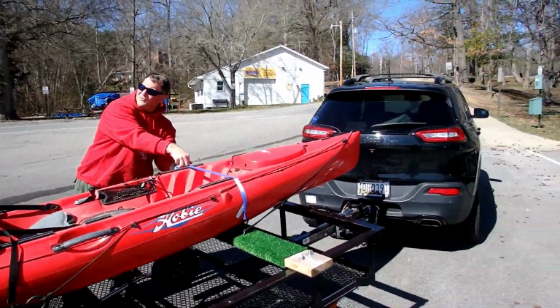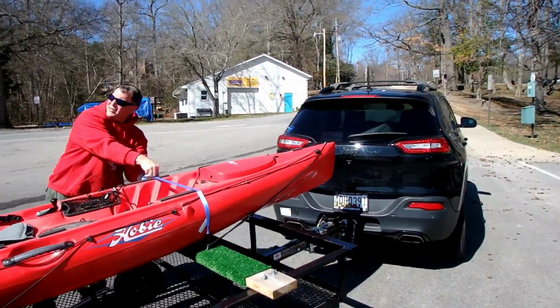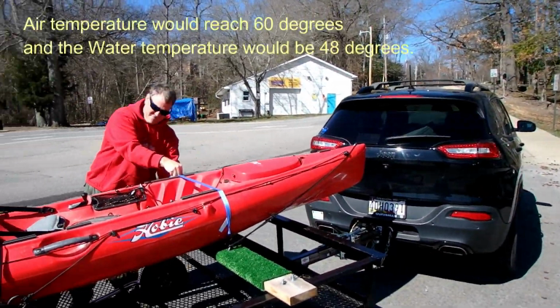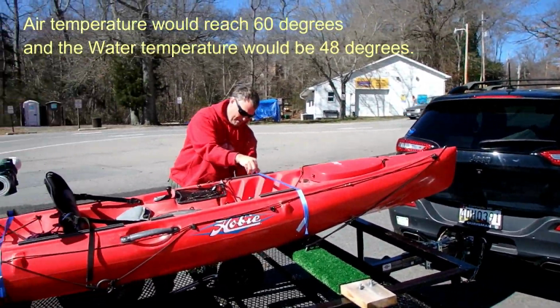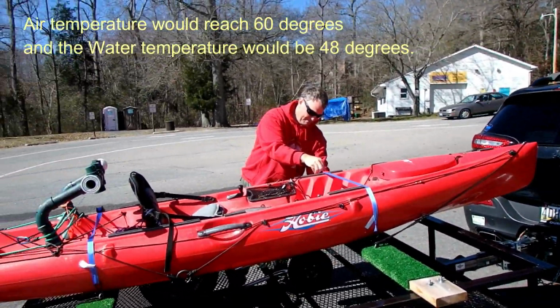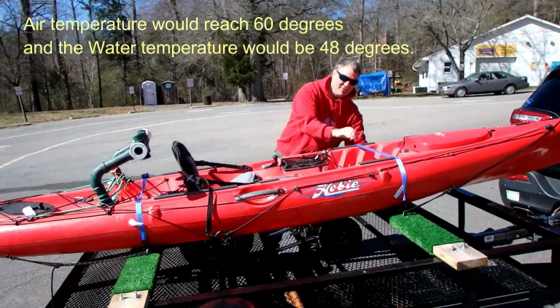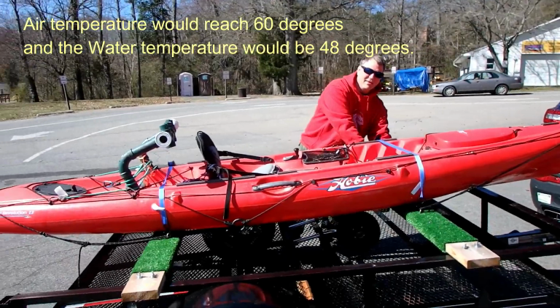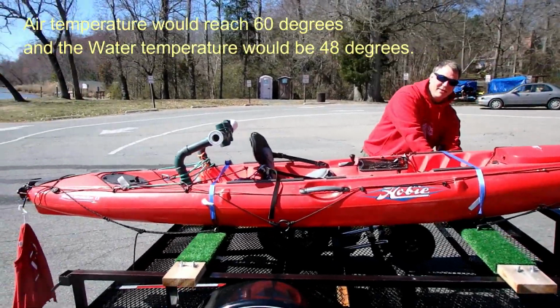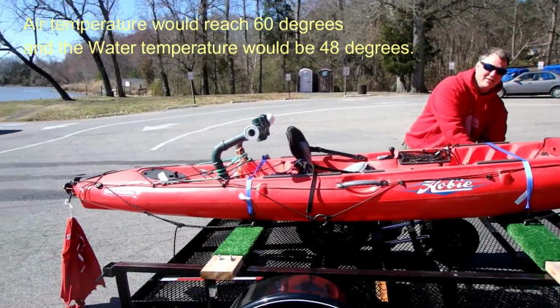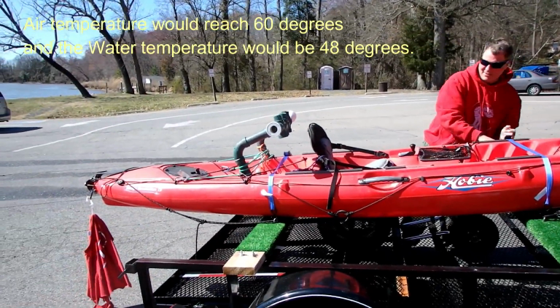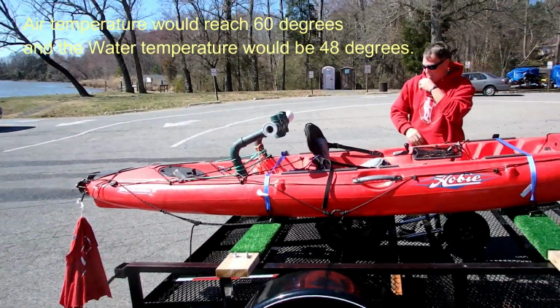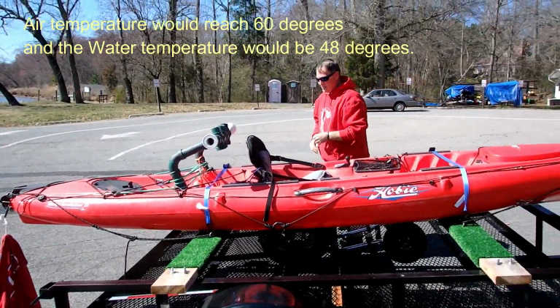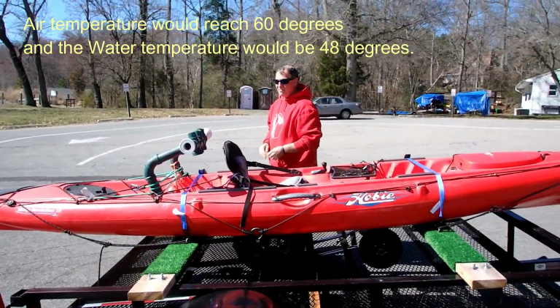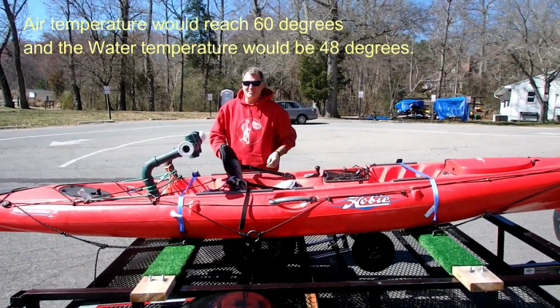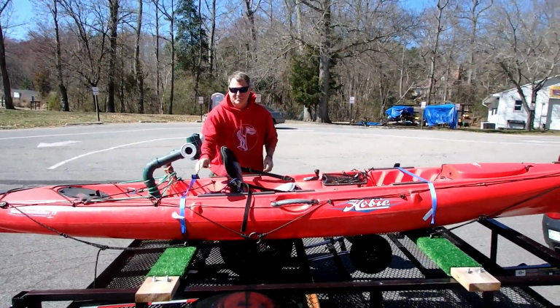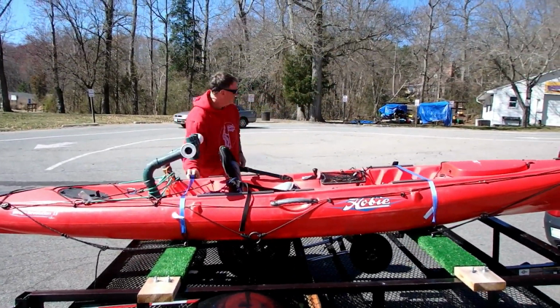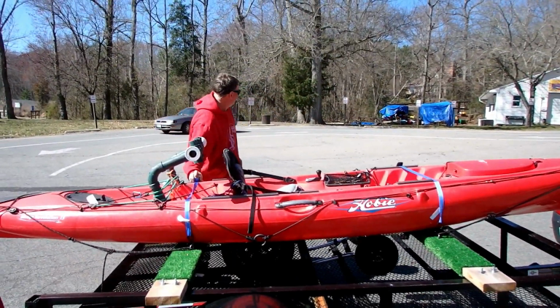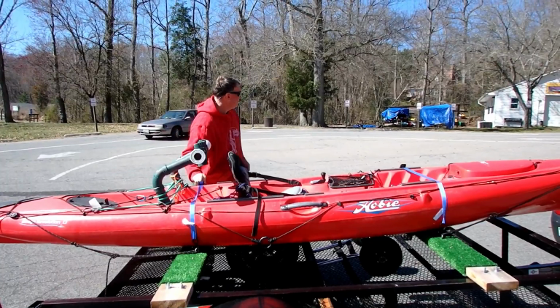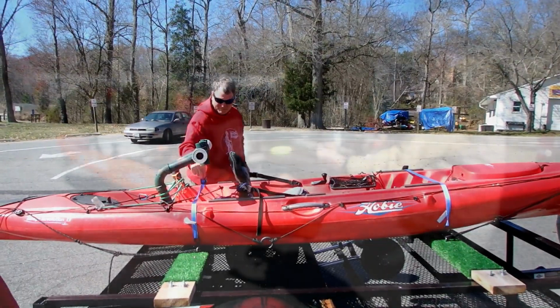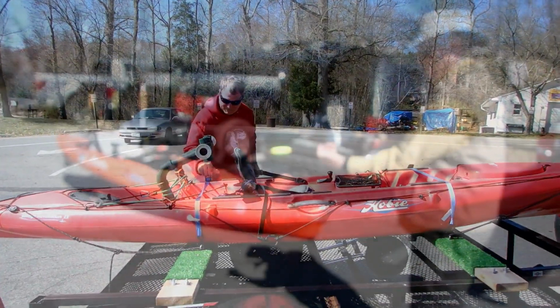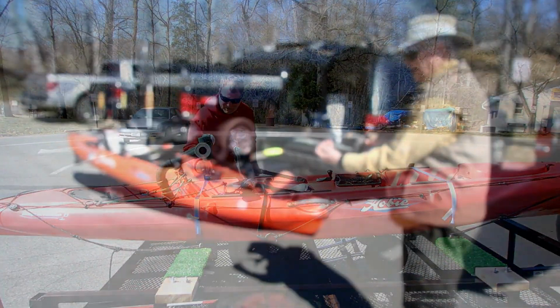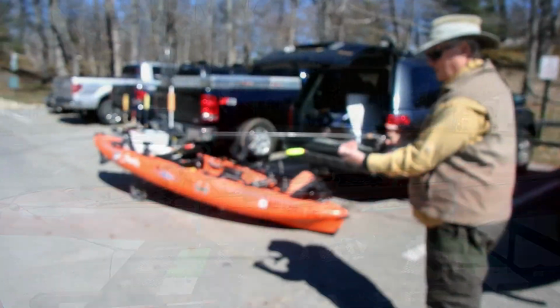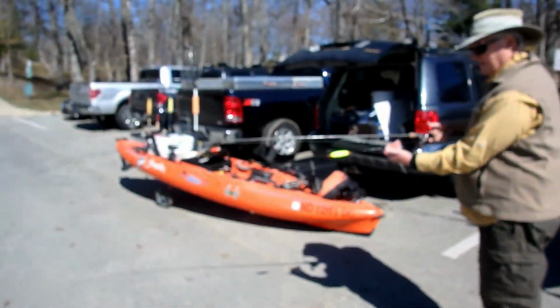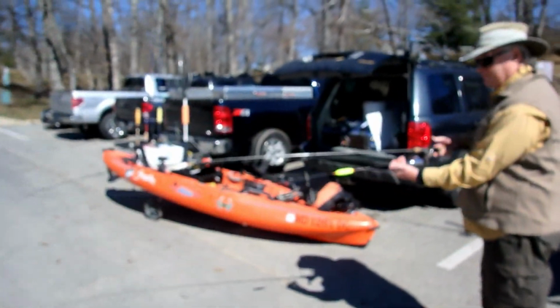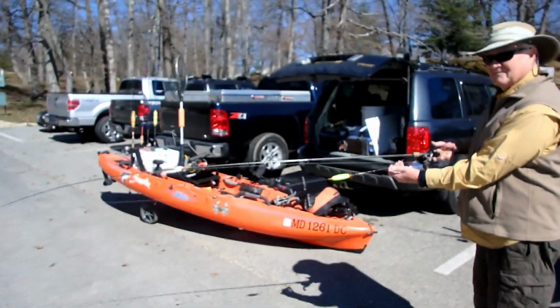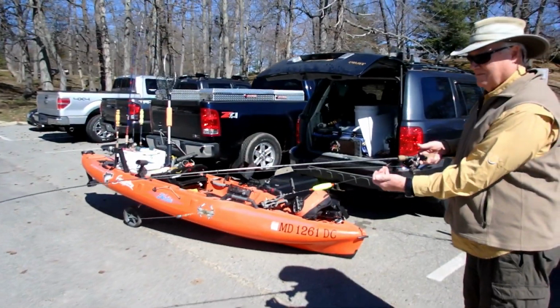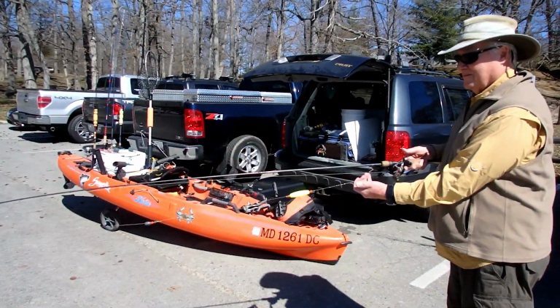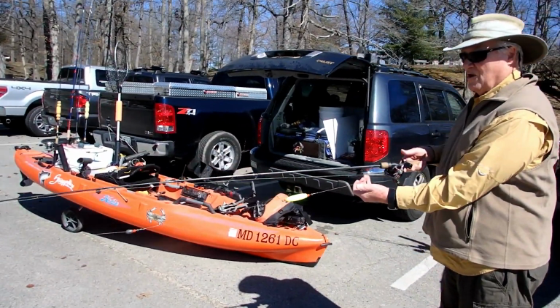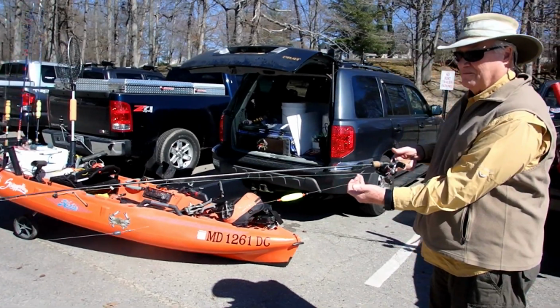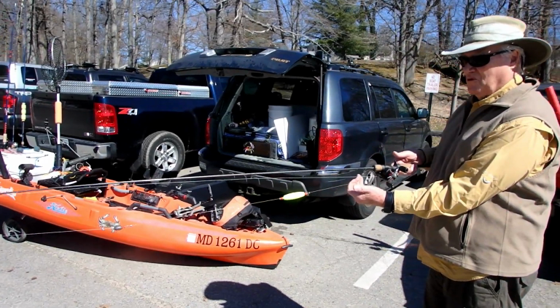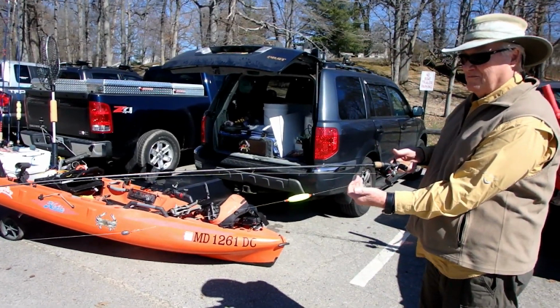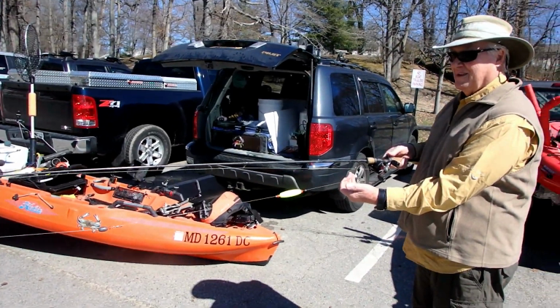Beautiful day, isn't it? A little bit more wind than we expected but it's still fine for here, and it's gonna warm up real good. So Ron, this is your catfish rig for when you're floating, when you're not anchoring?